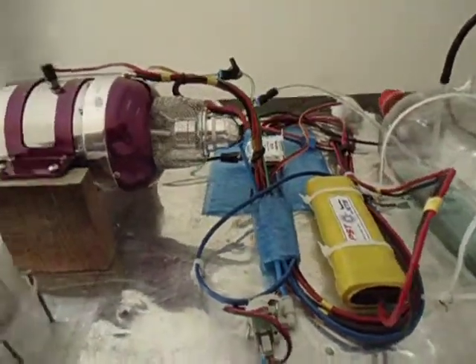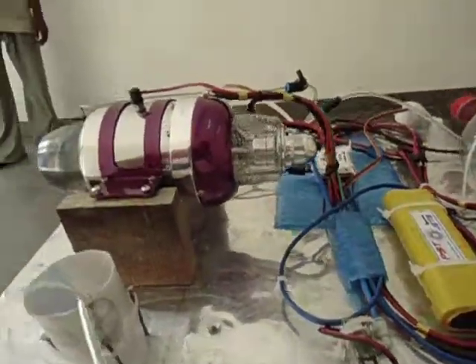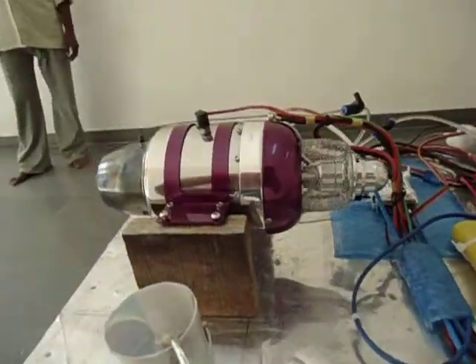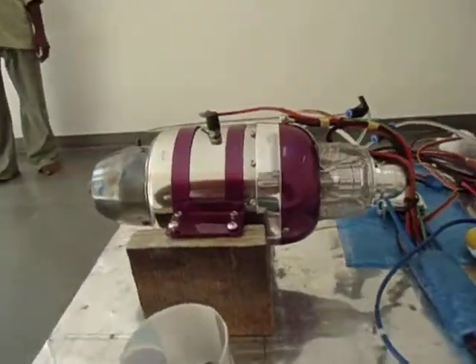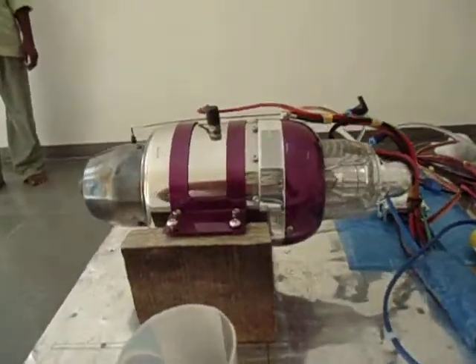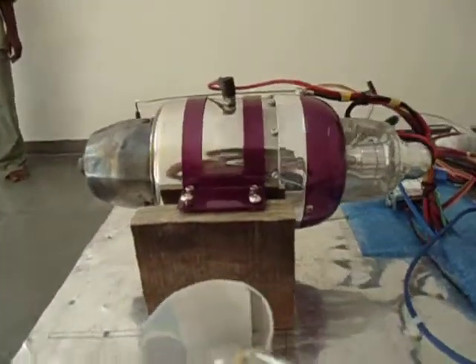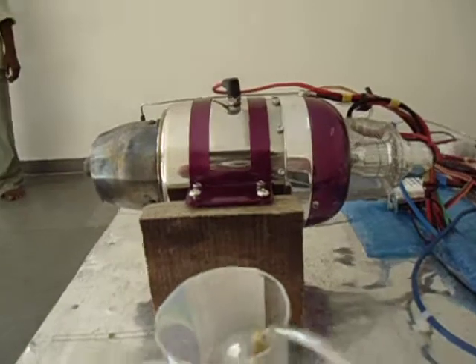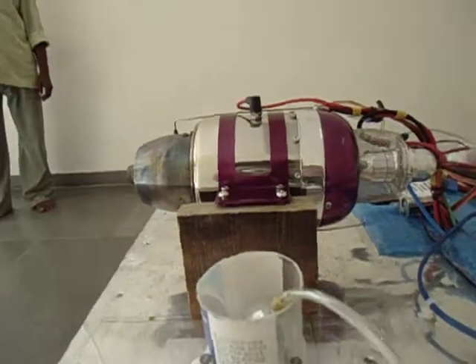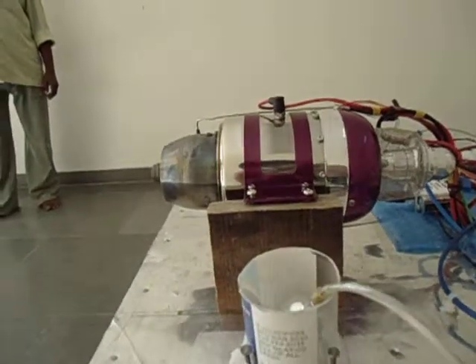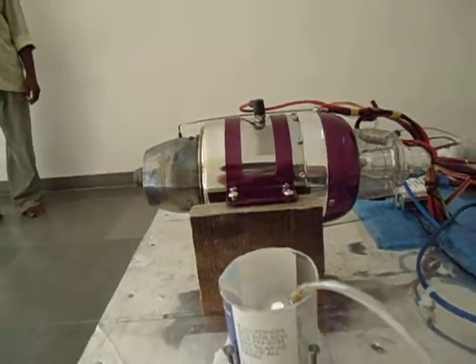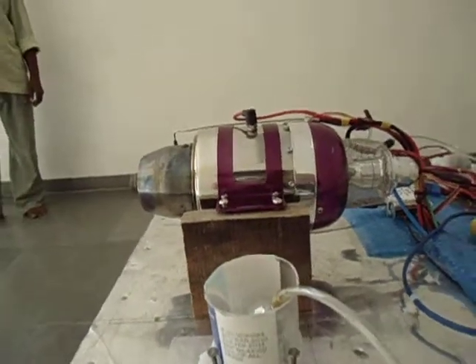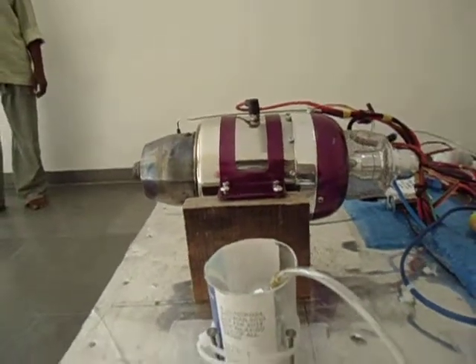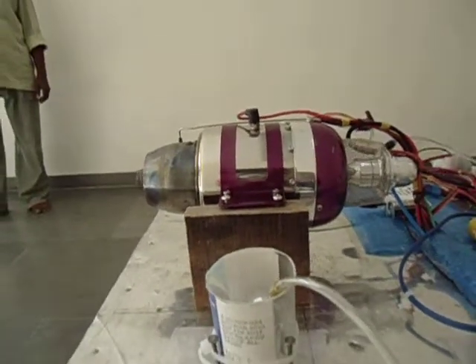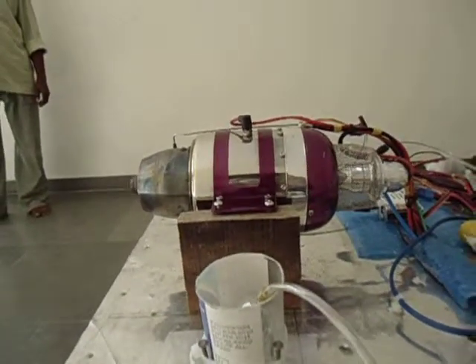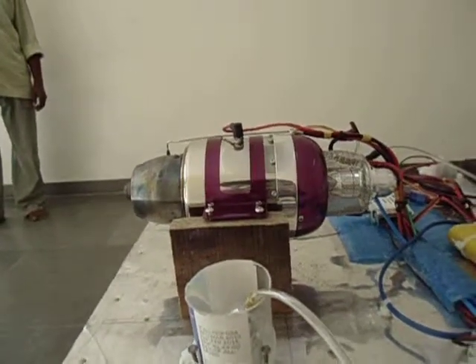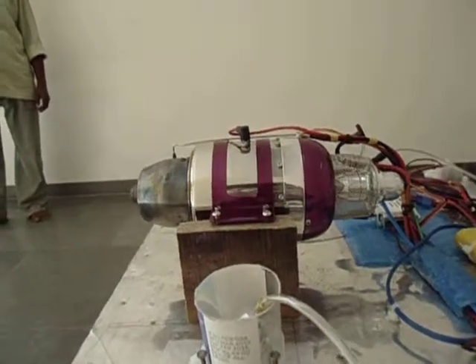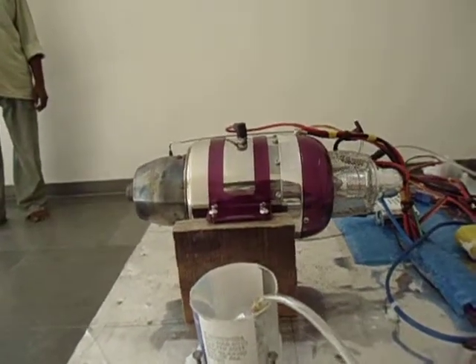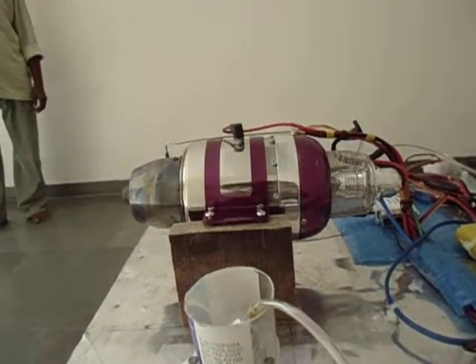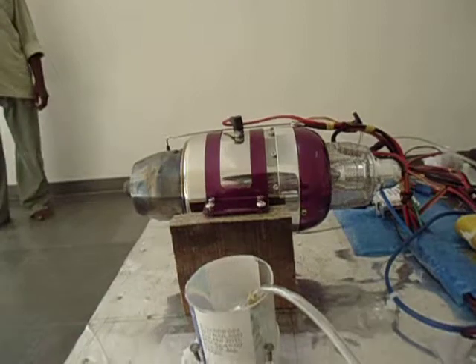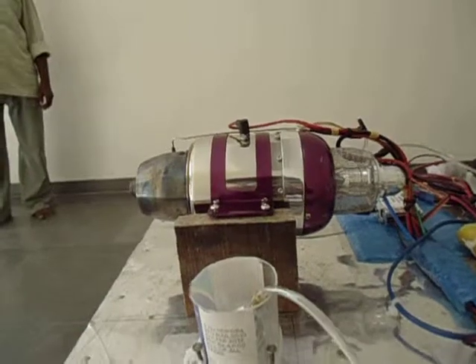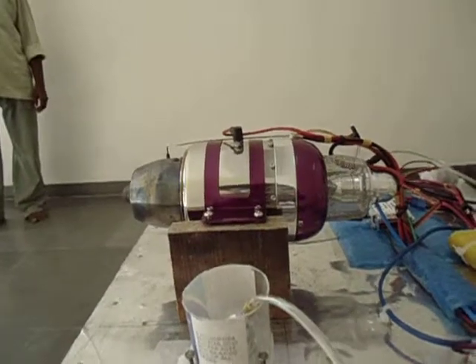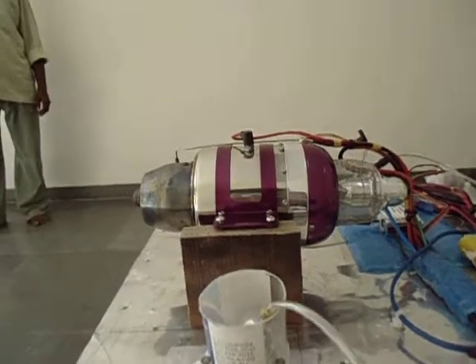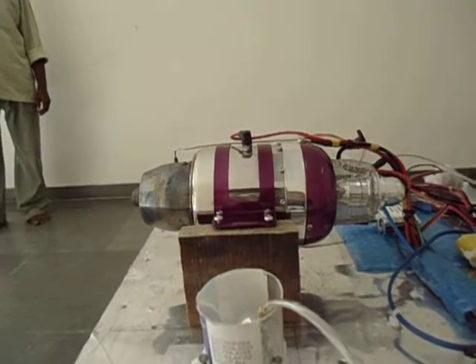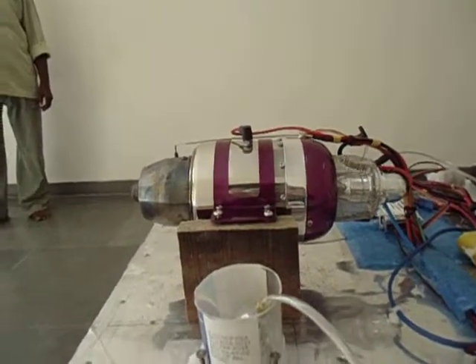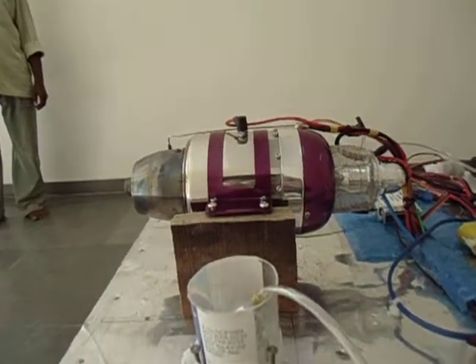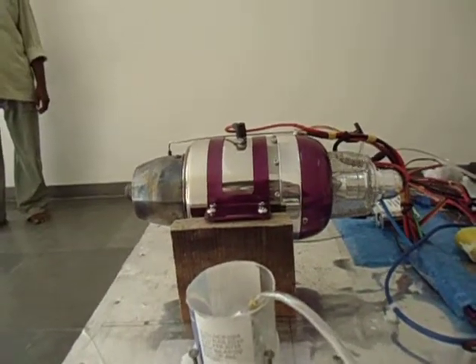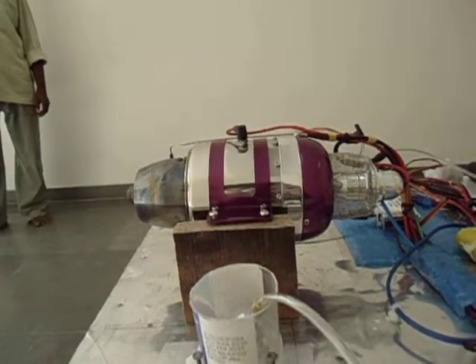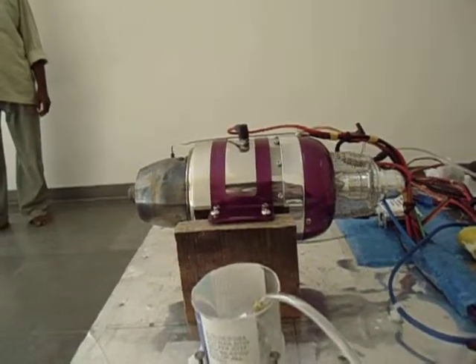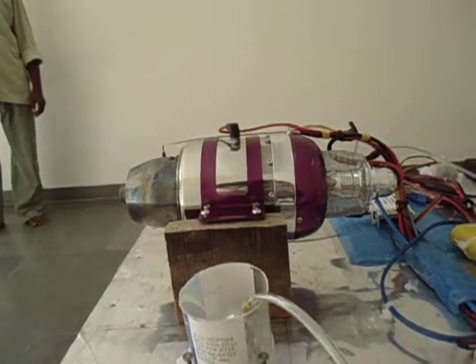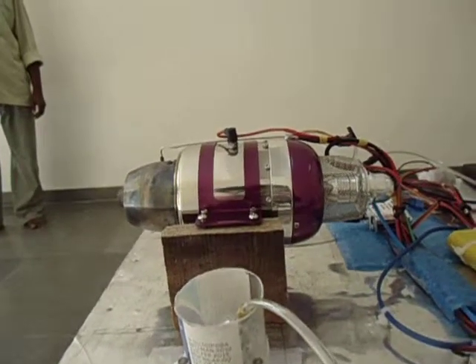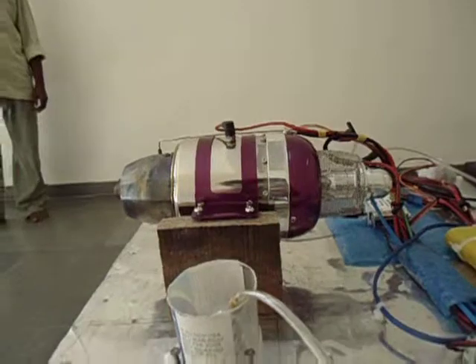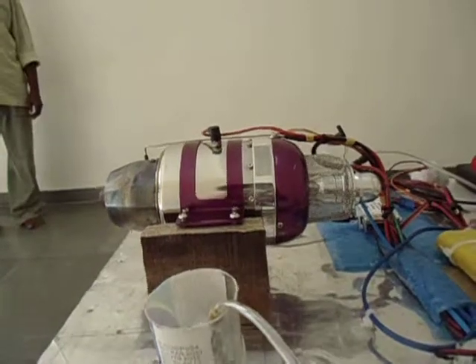This little machine gives a thrust of 8 kilograms, and the weight is 1.2 kilograms. So it's almost a power-to-weight ratio of 1 to 7, which is incredible.